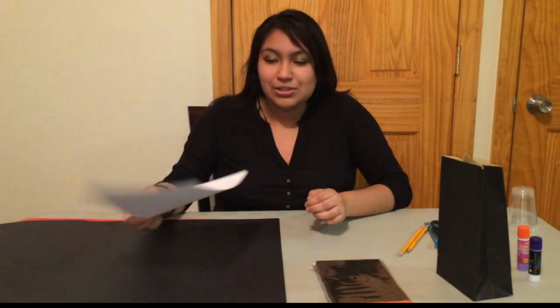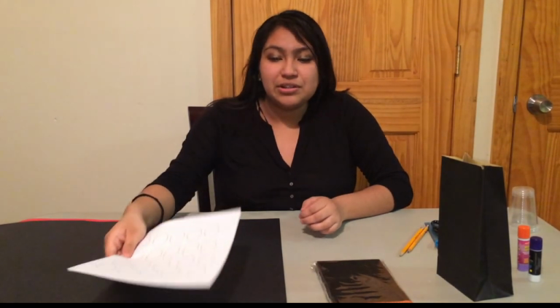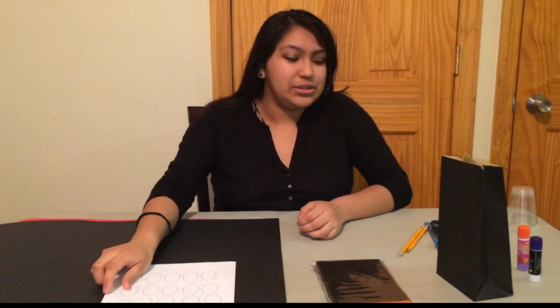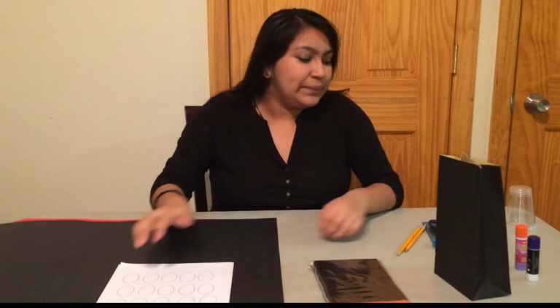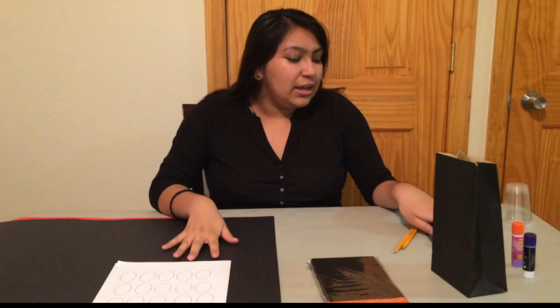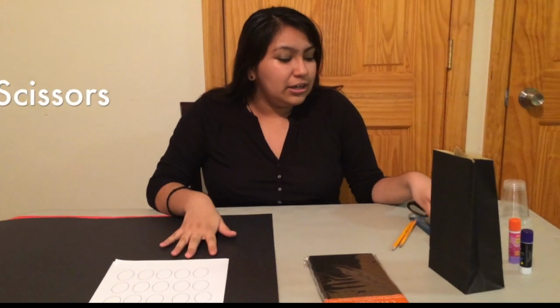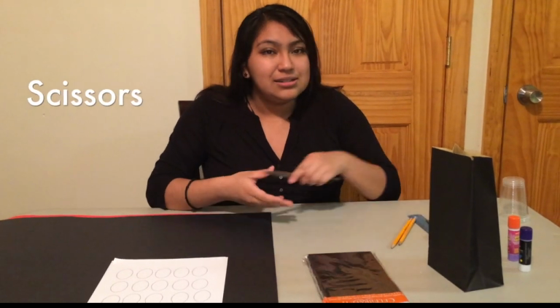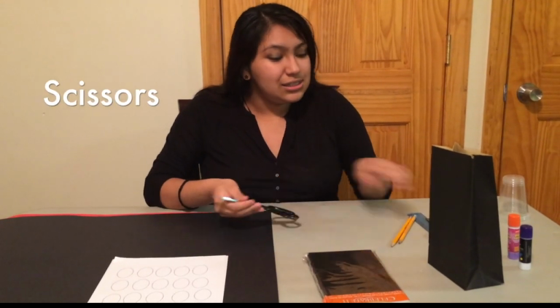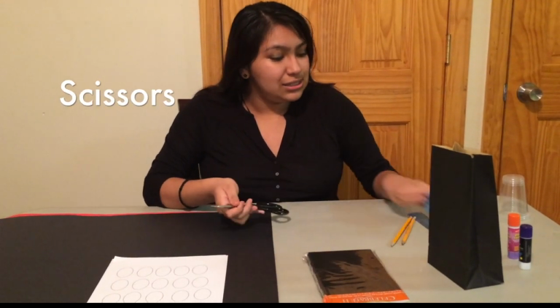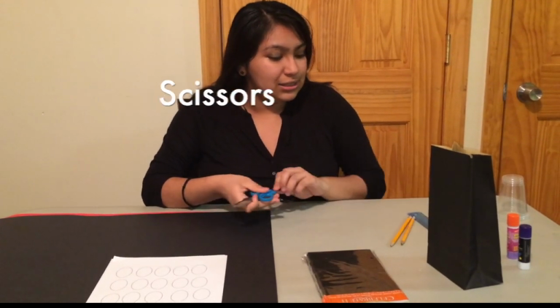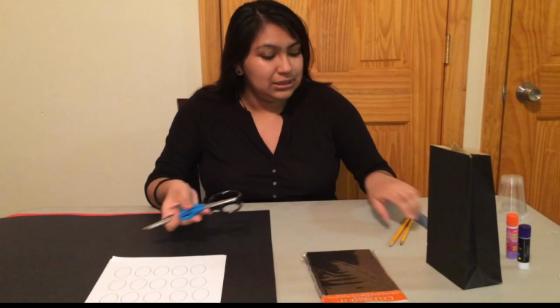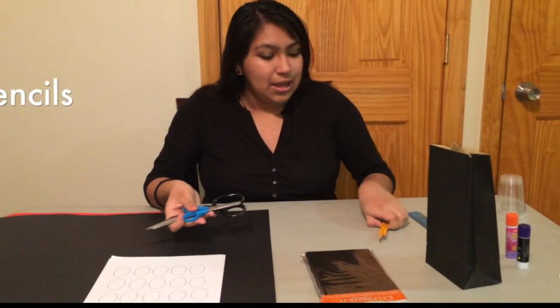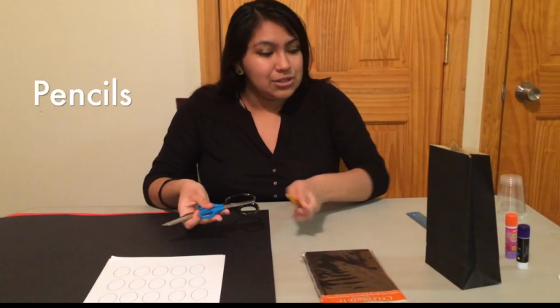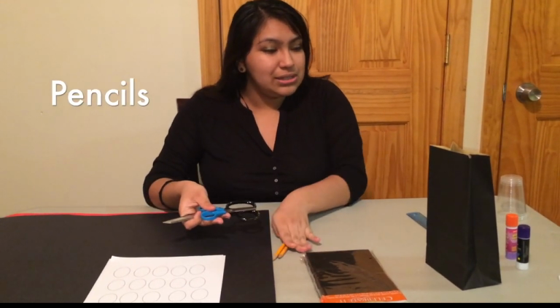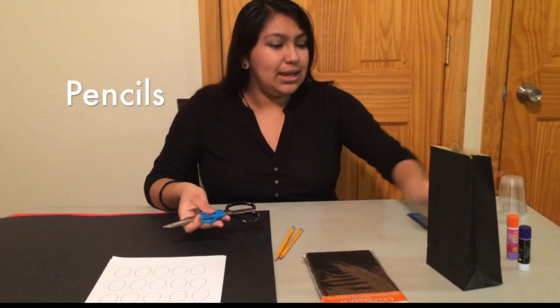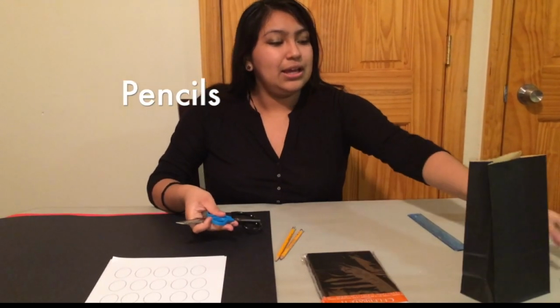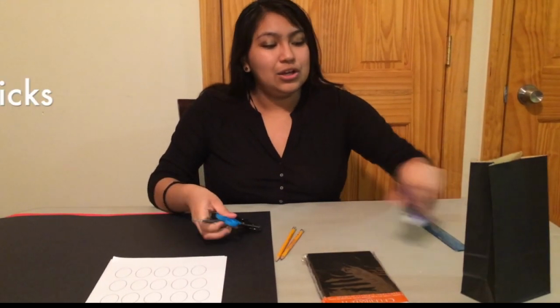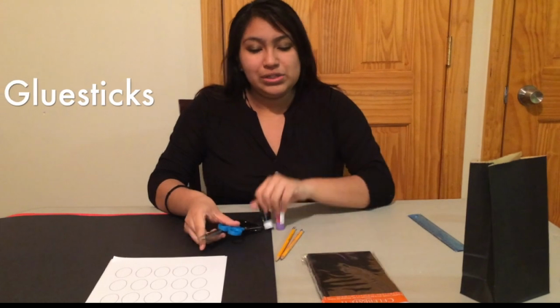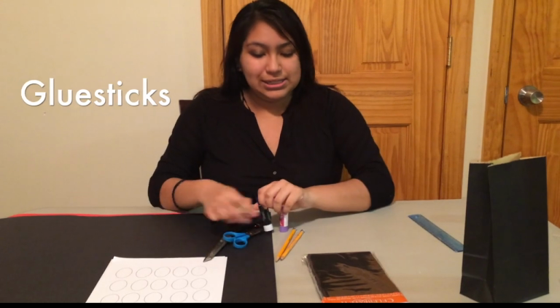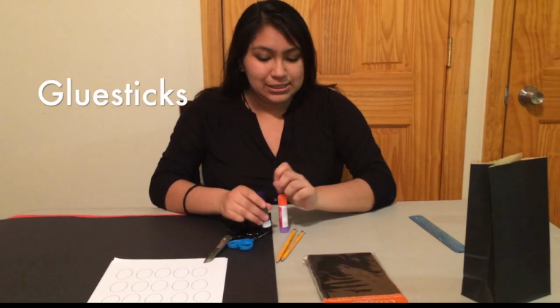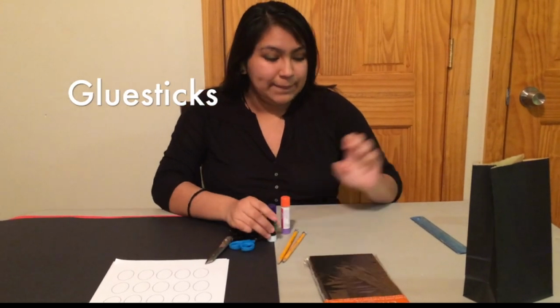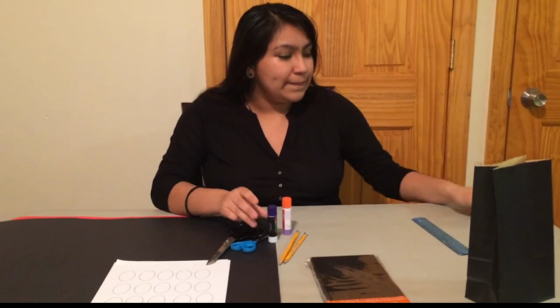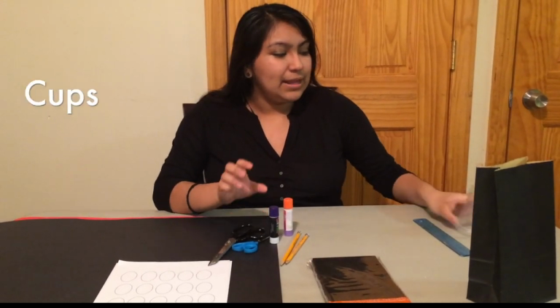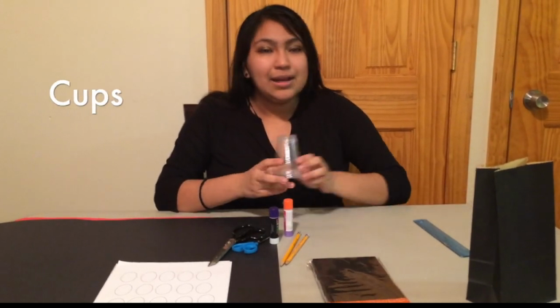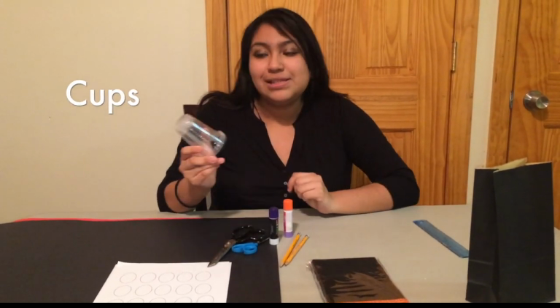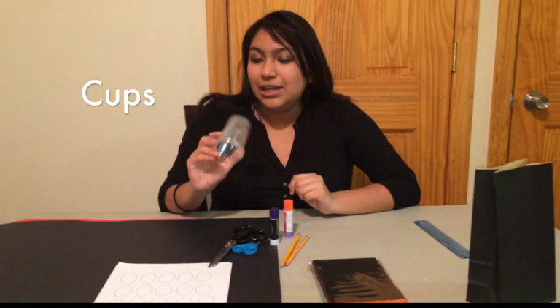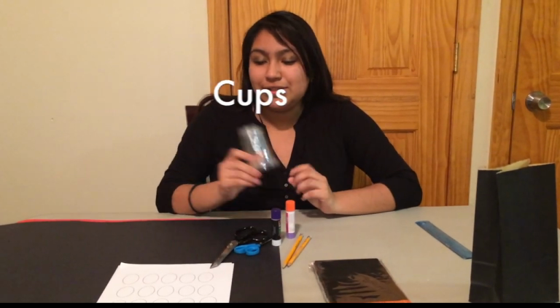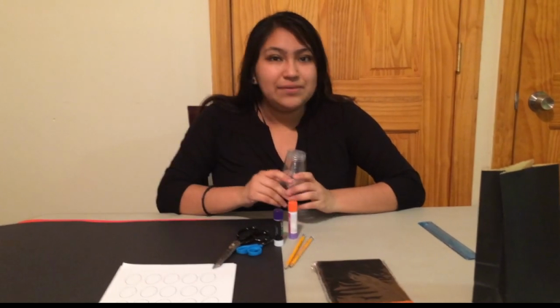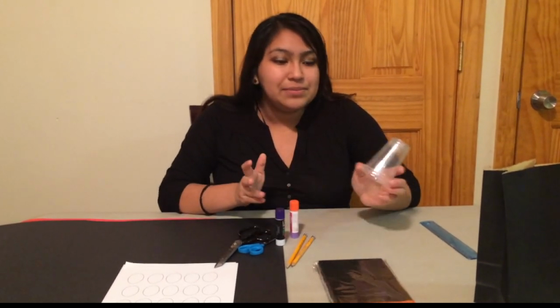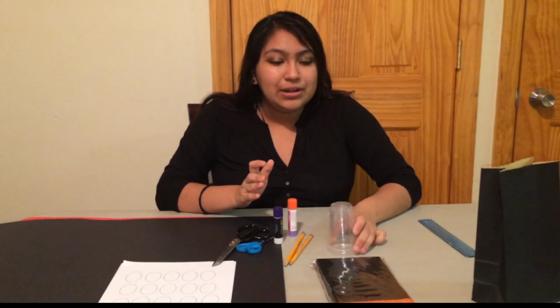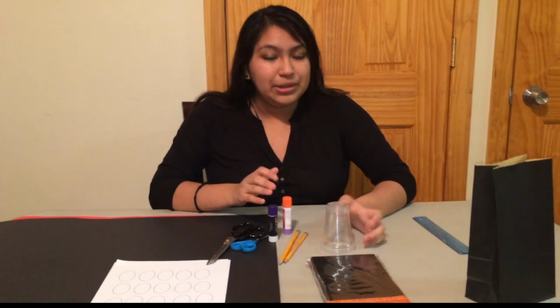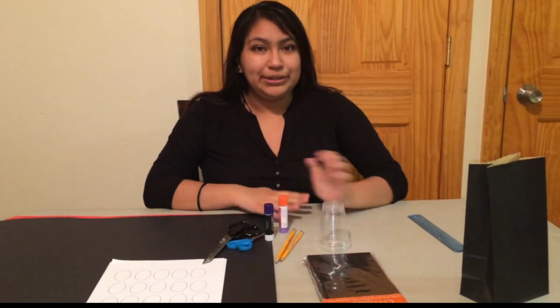Whichever works for you. You're also going to need scissors, pencils, glue sticks, and cups to trace the ears — whichever cups you want and however big you want them.